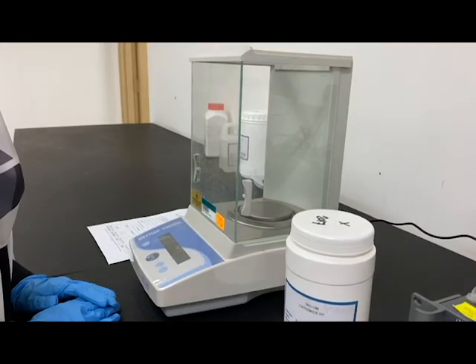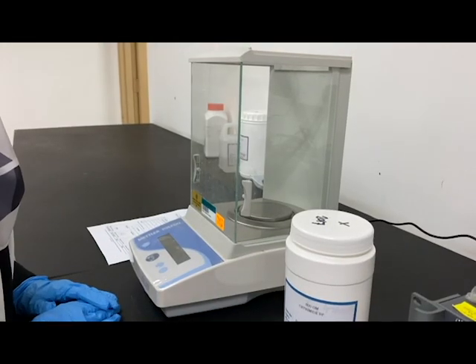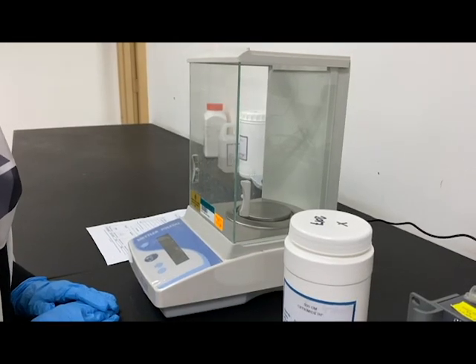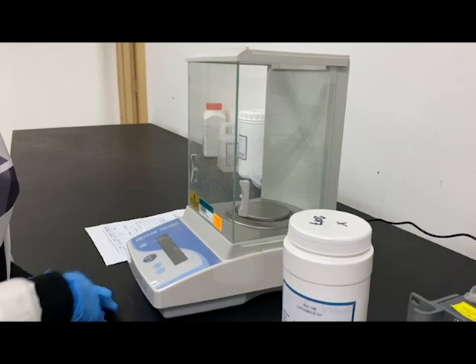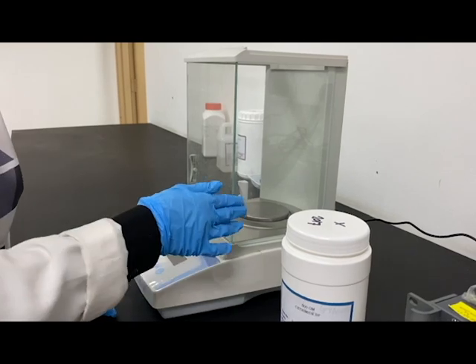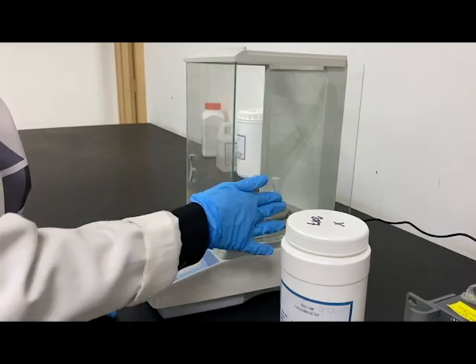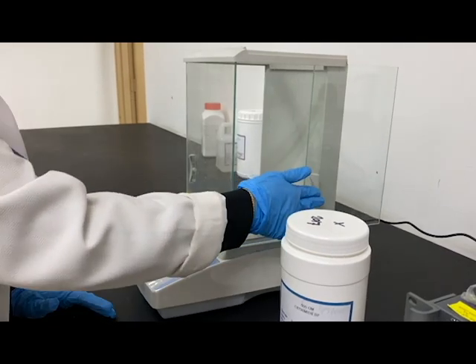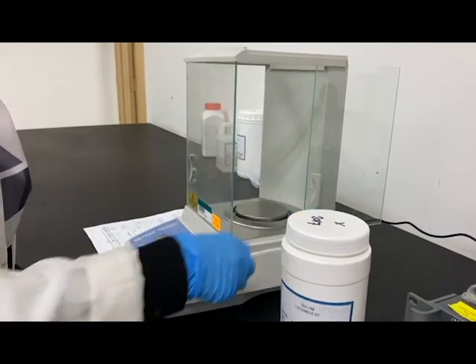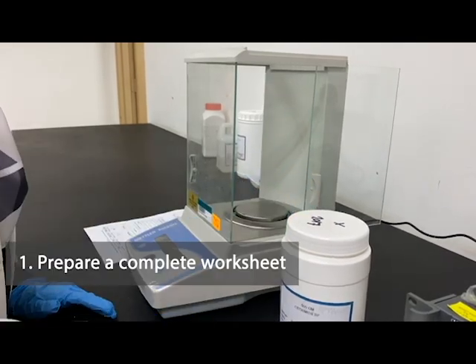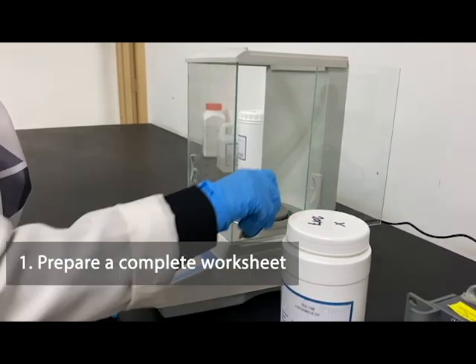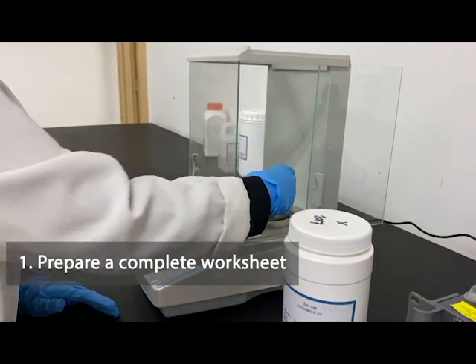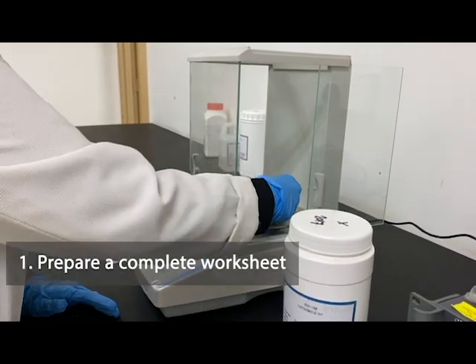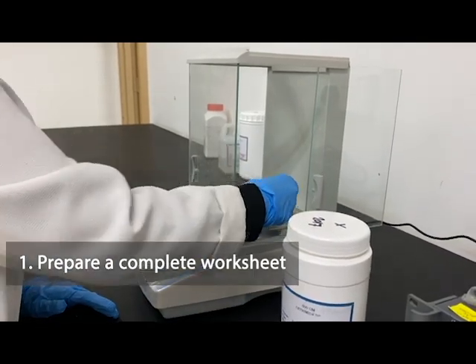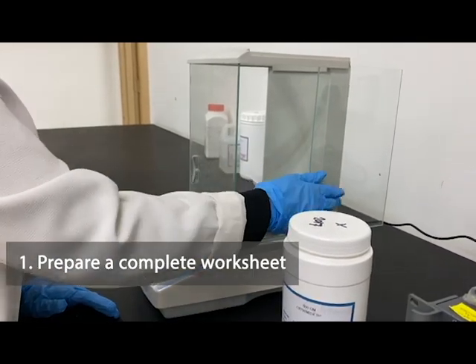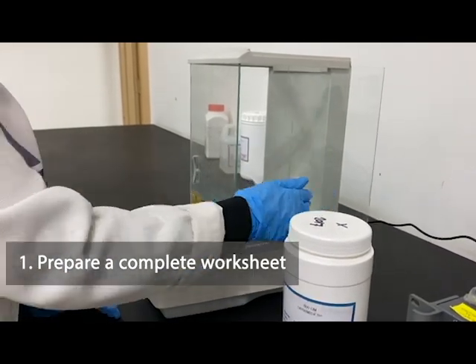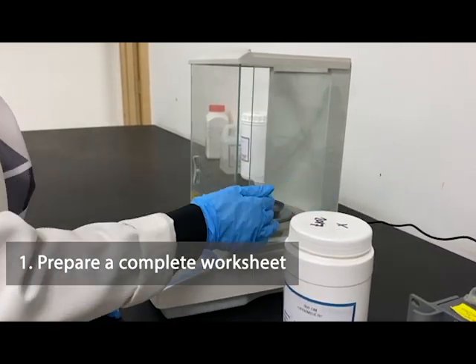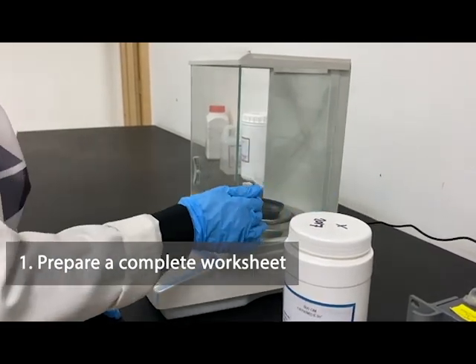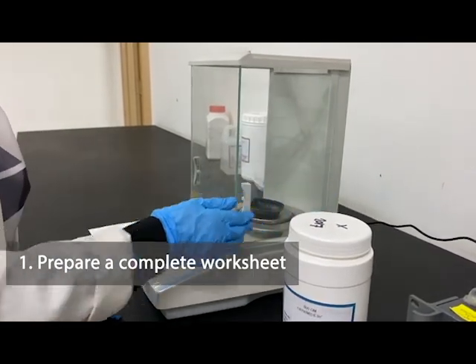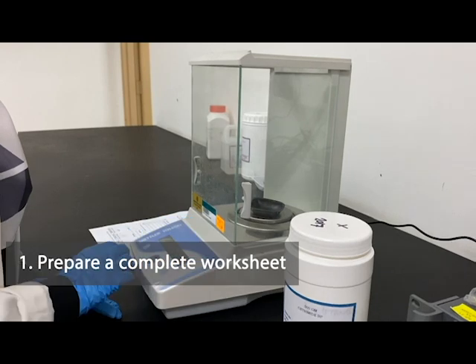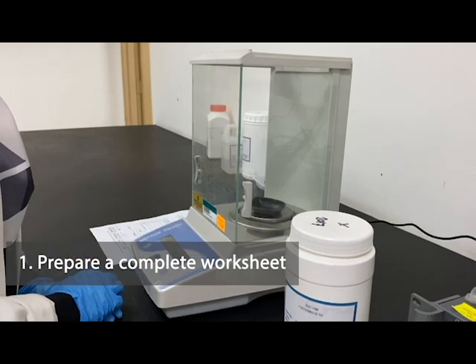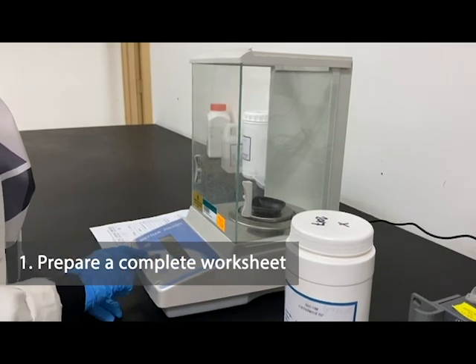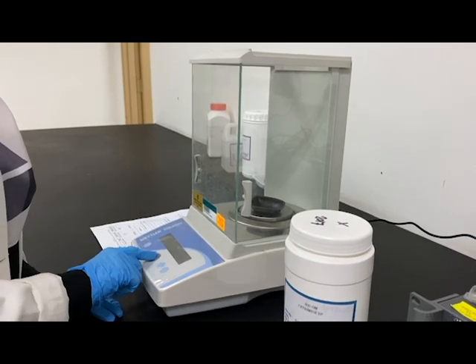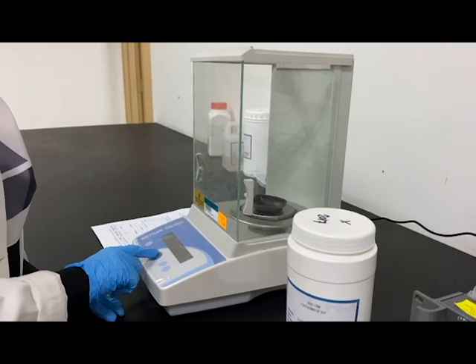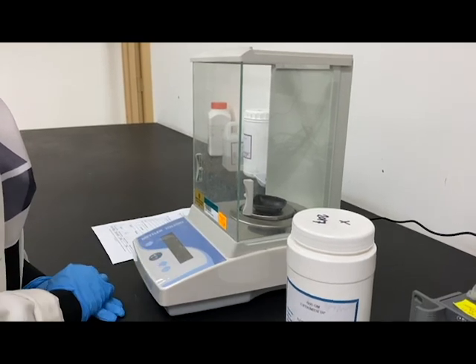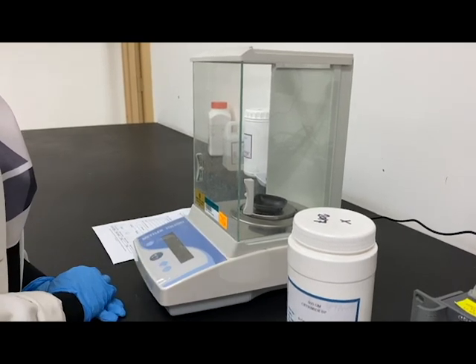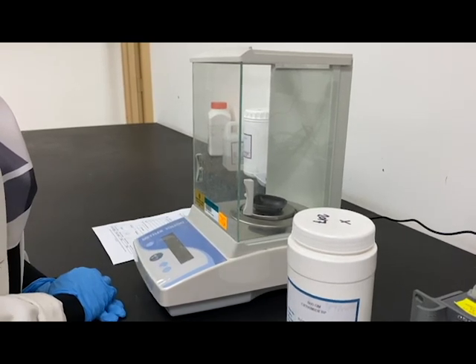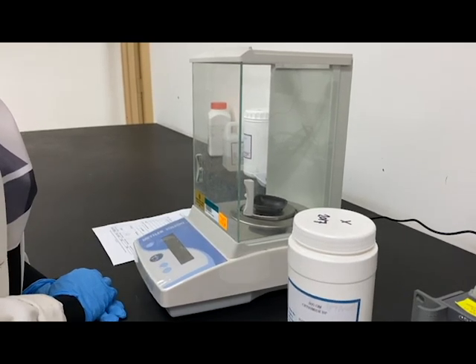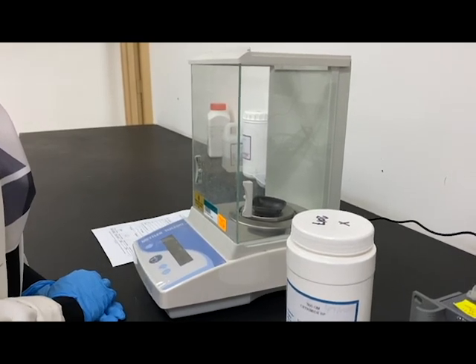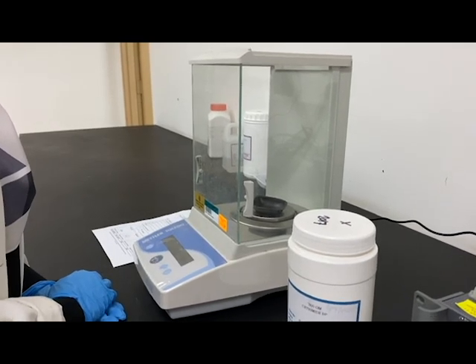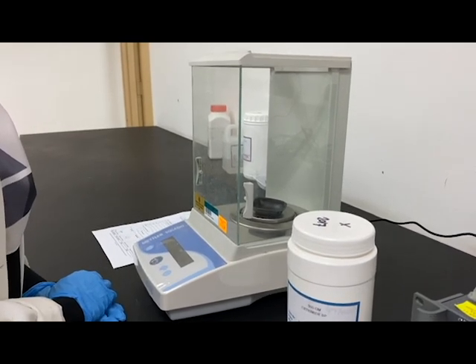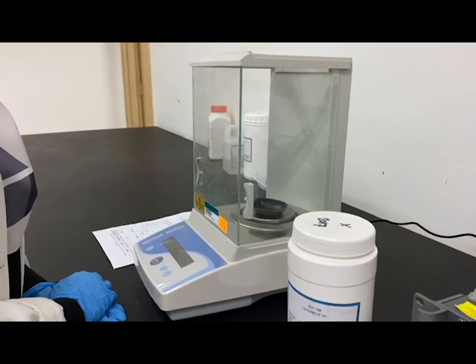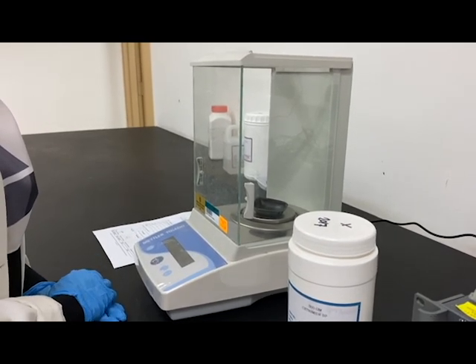Before starting your extemporaneous preparation, you need to prepare a complete worksheet. This is to guide you to determine the correct amount of each ingredient required and the correct procedure for your preparation.